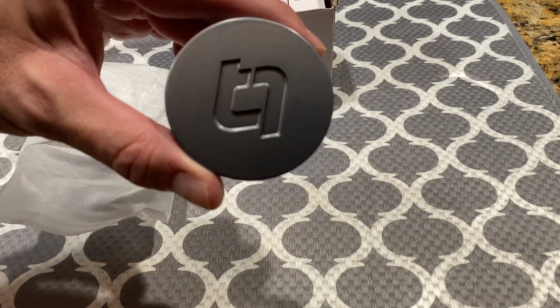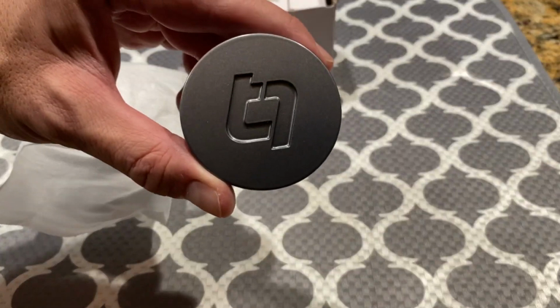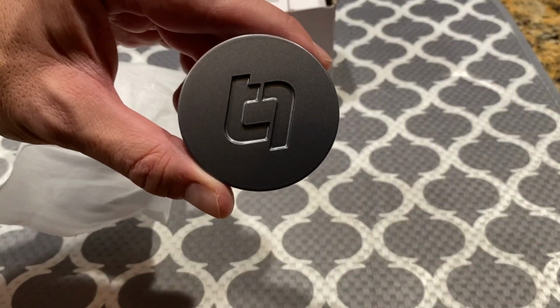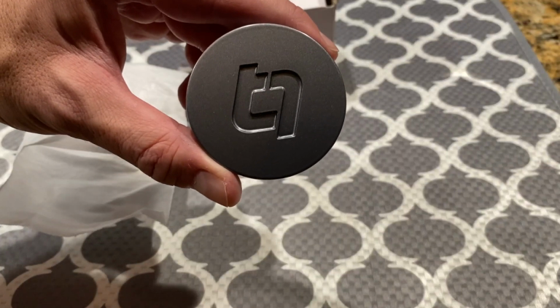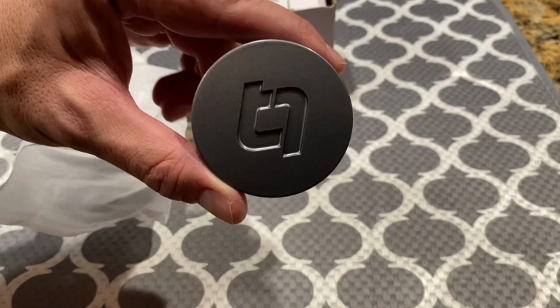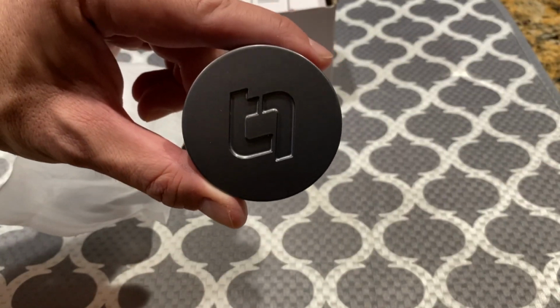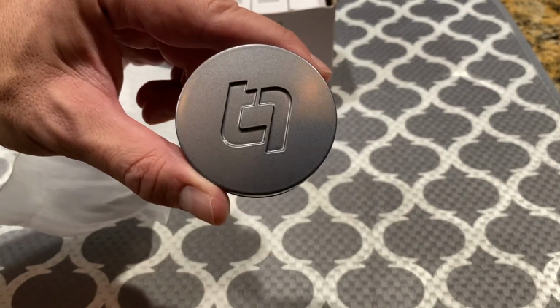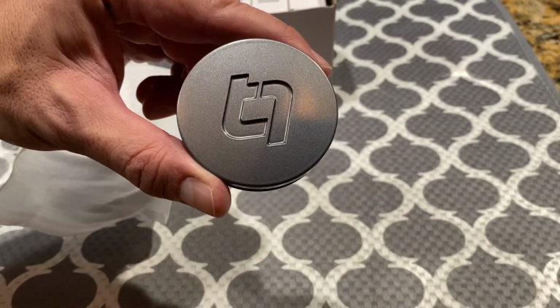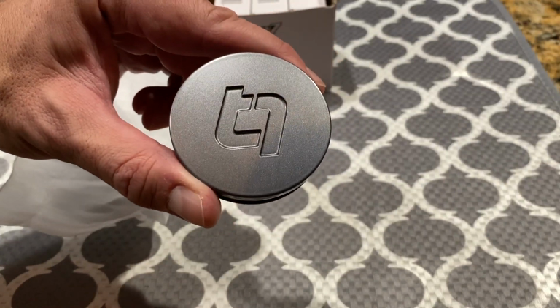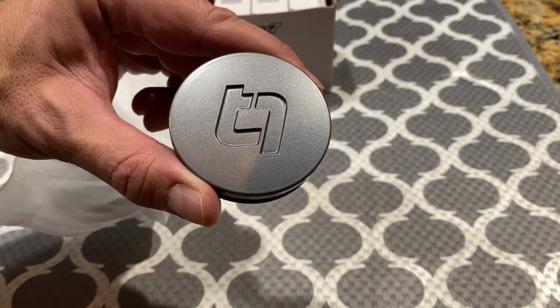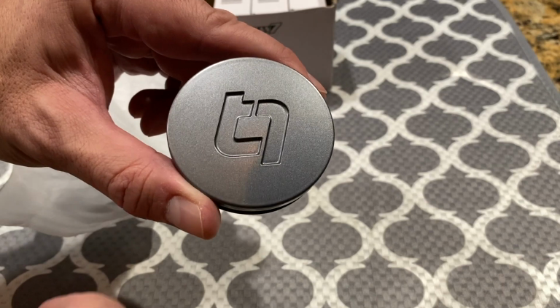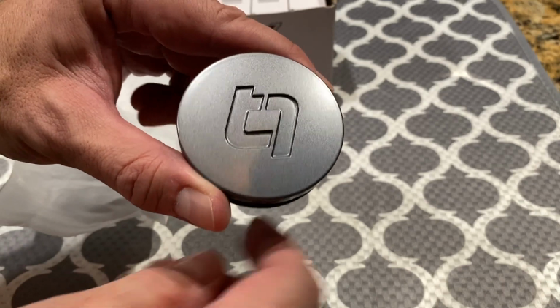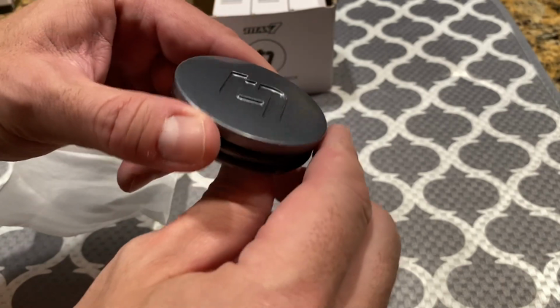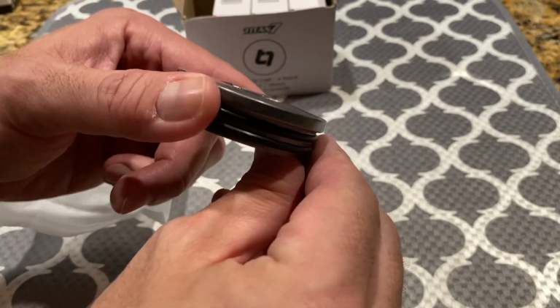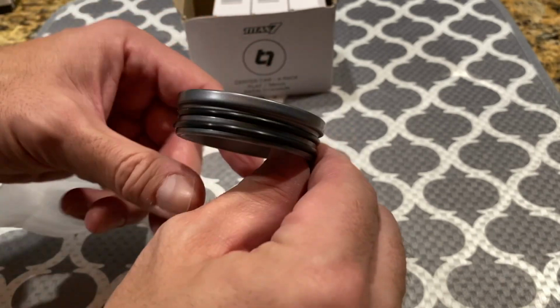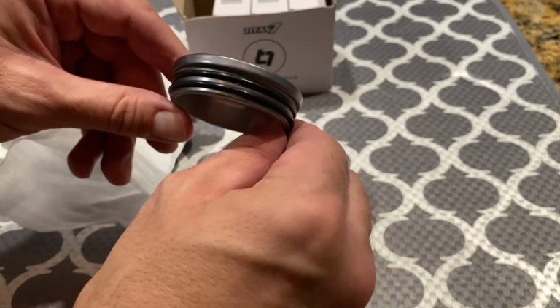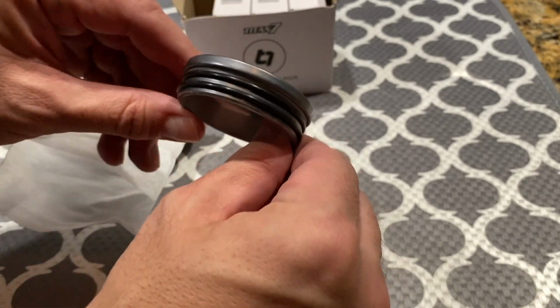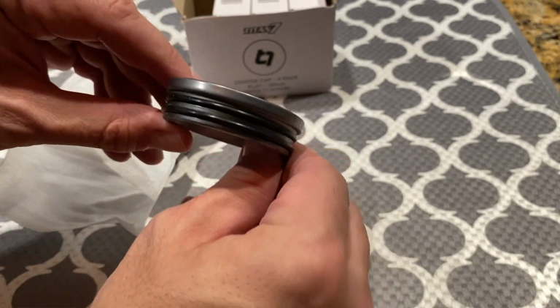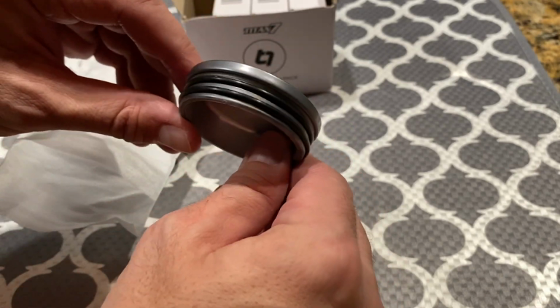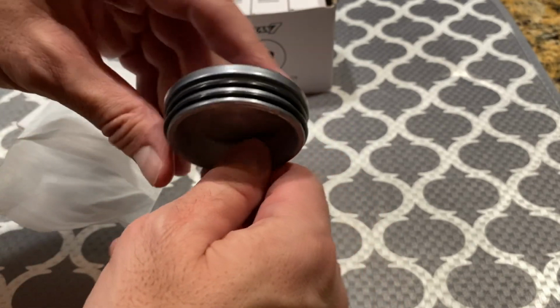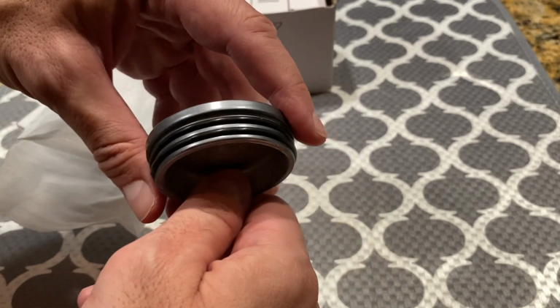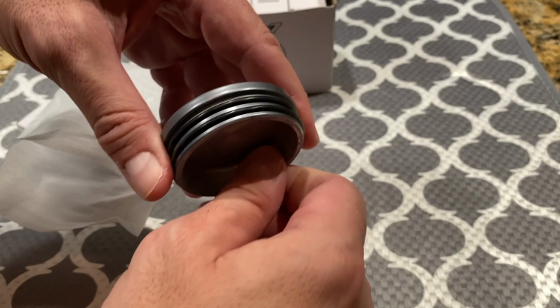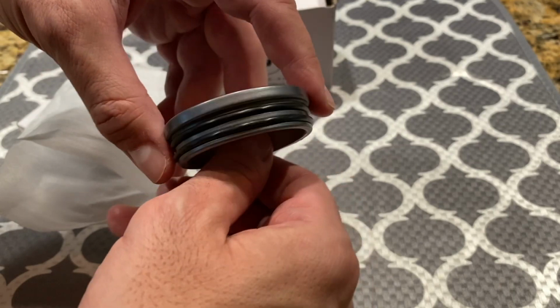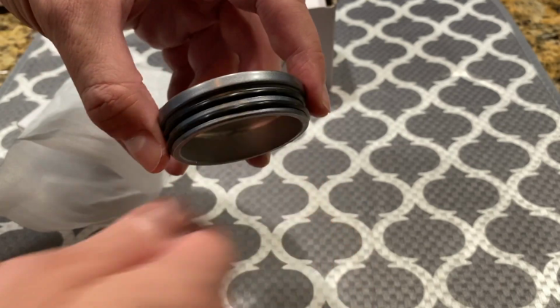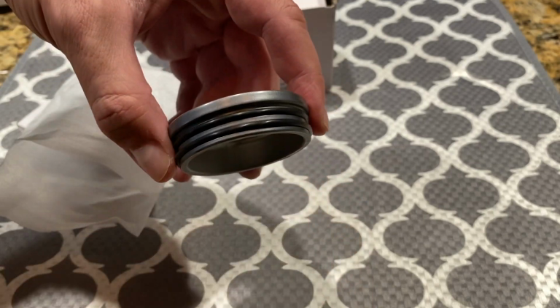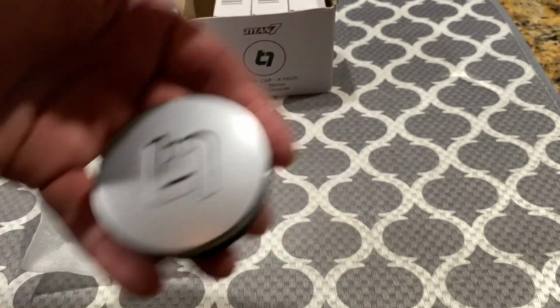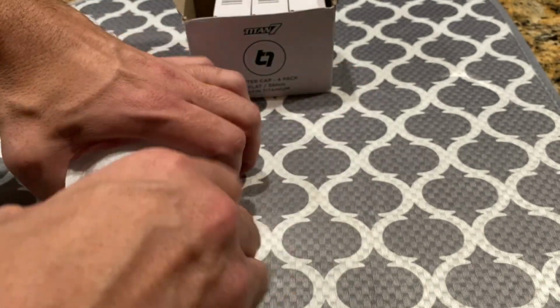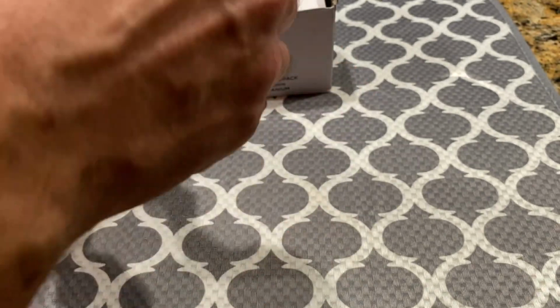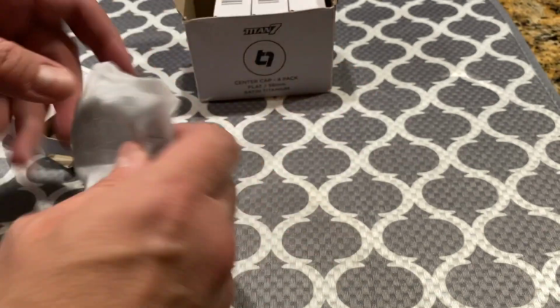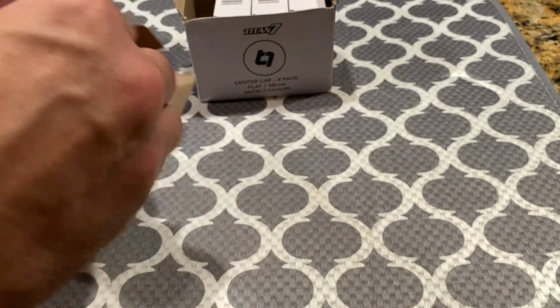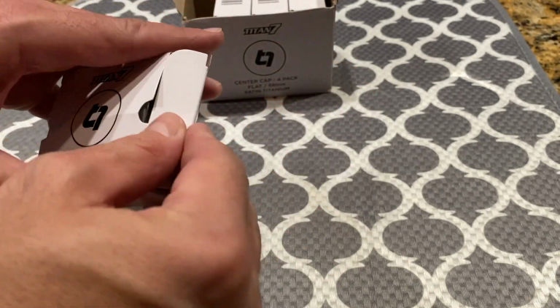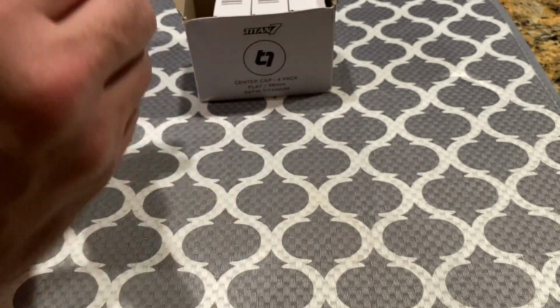When you are putting these on your wheels, do not use a mallet — you will break them. You push them on with your hands. Then back in the box they go until it's time to install them.